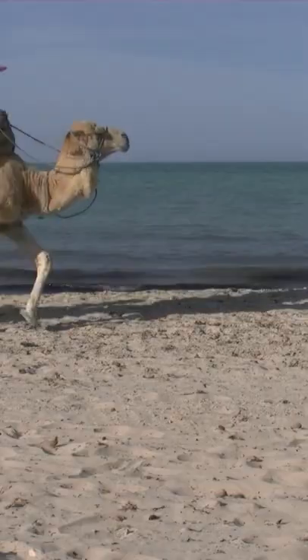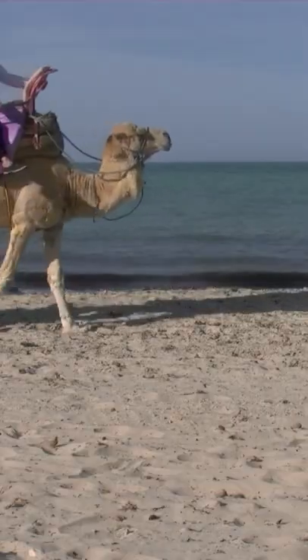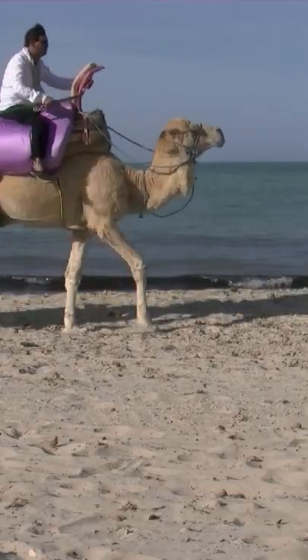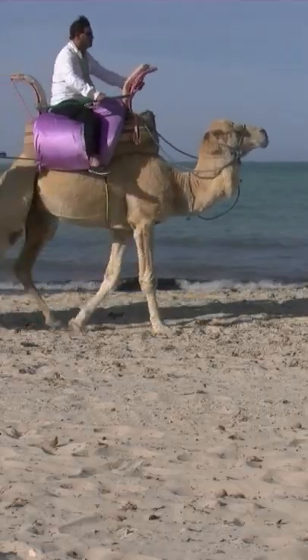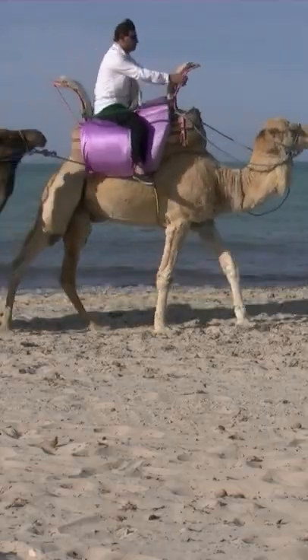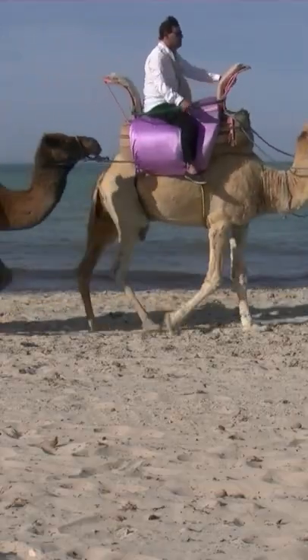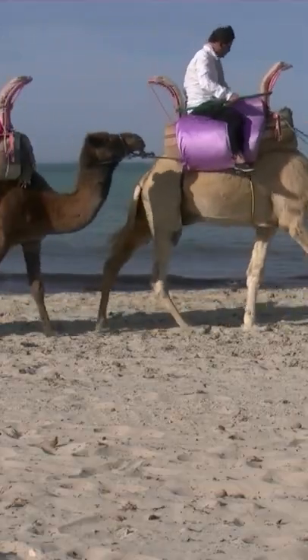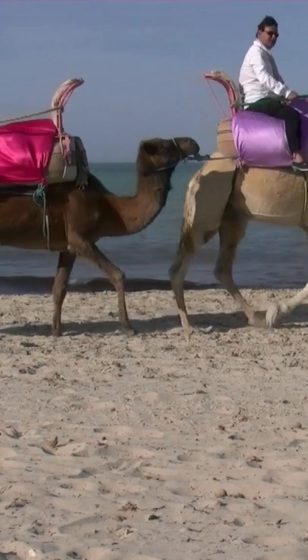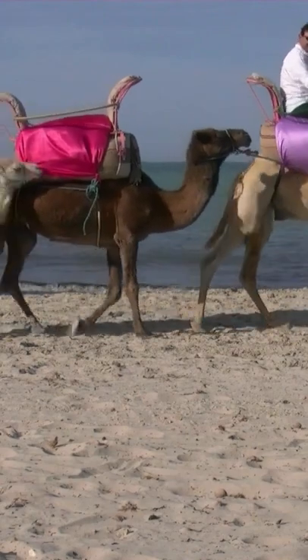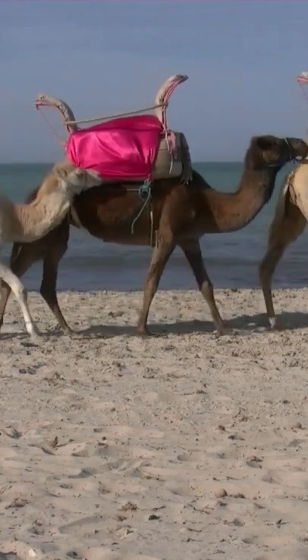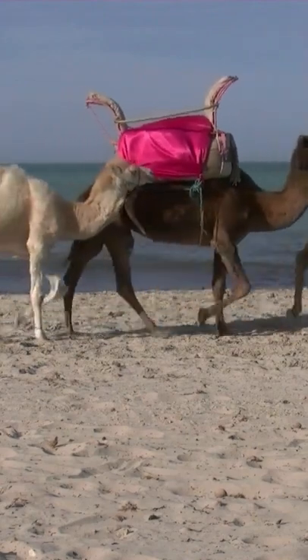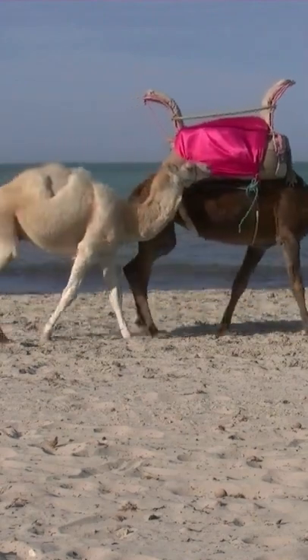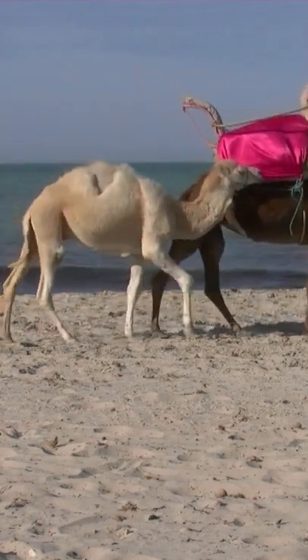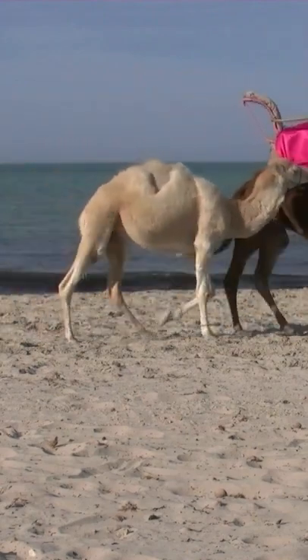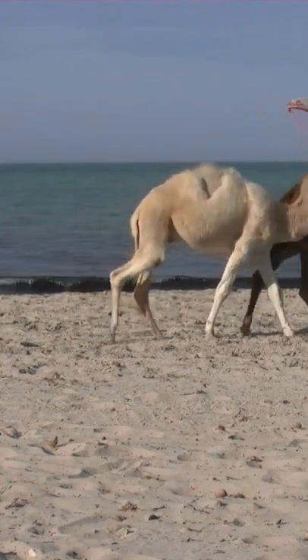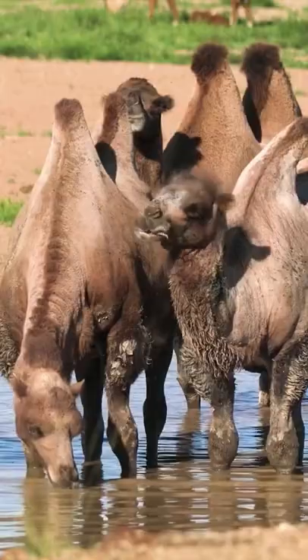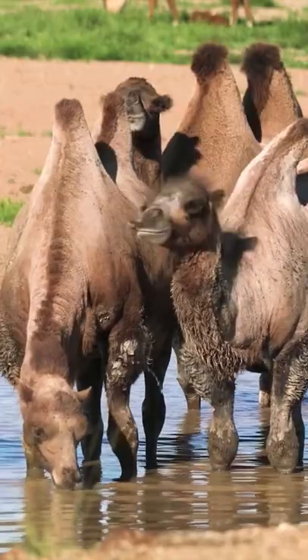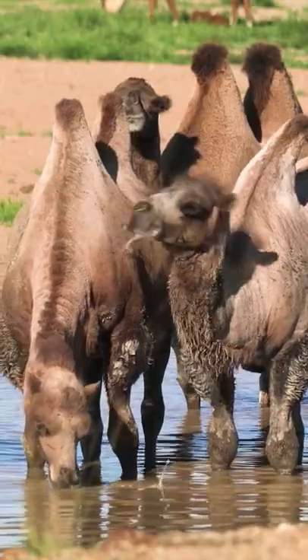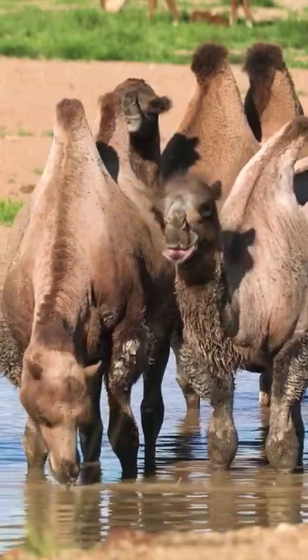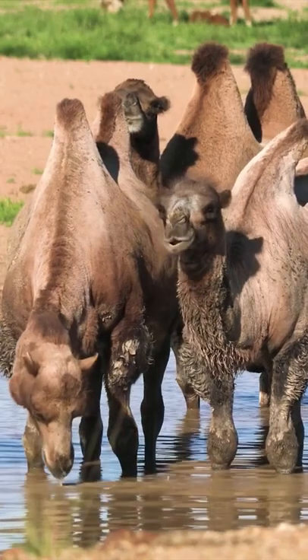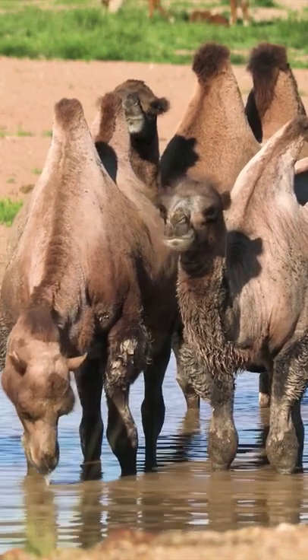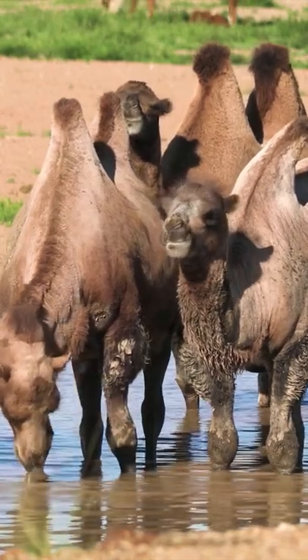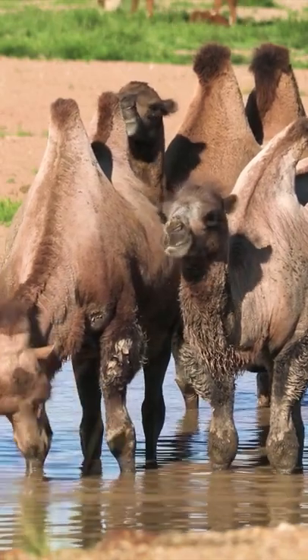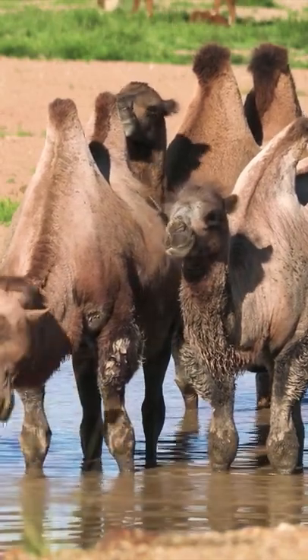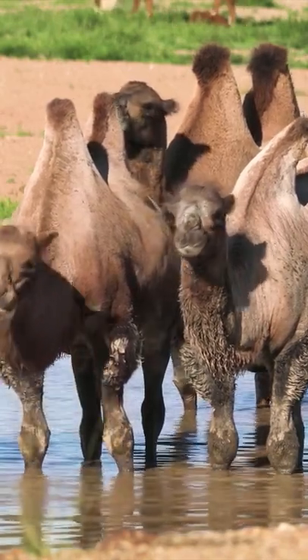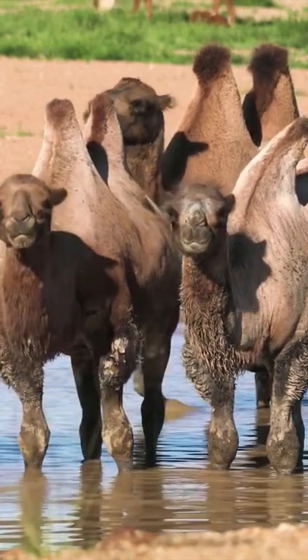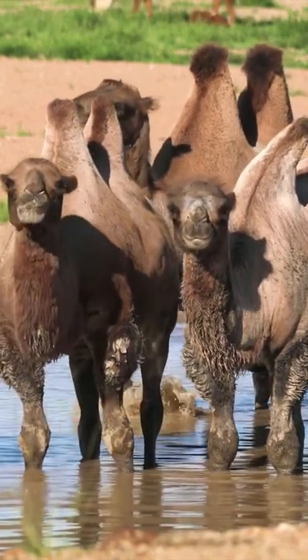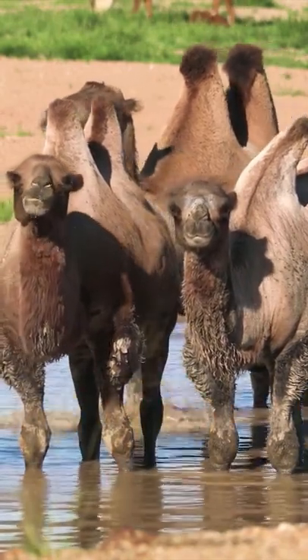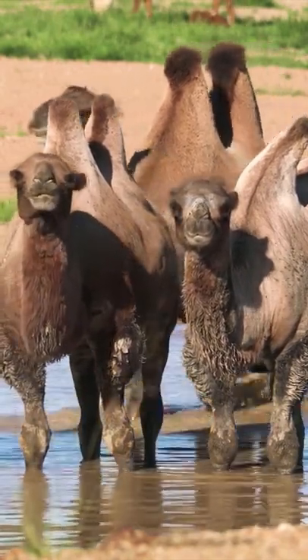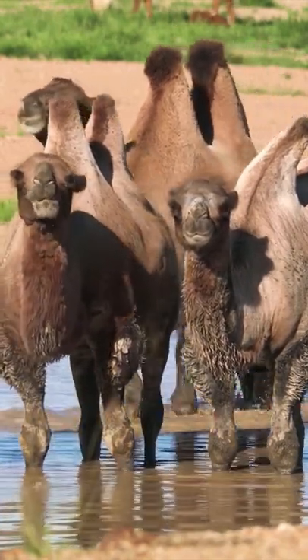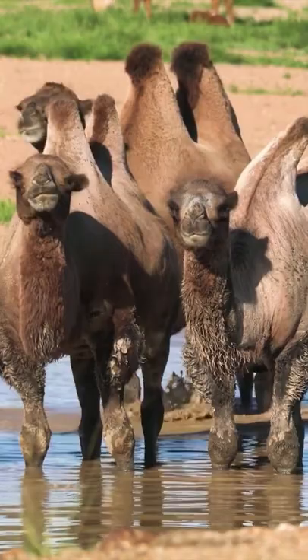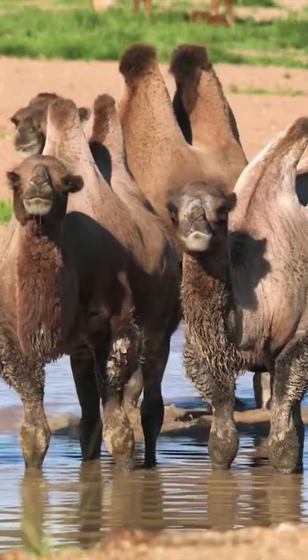Humps act as heat regulators for camels. Camel milk is among the healthiest milk in the world. Camels drink large amounts of water — up to 20 gallons at a time — and this water is stored in the animal's bloodstream.